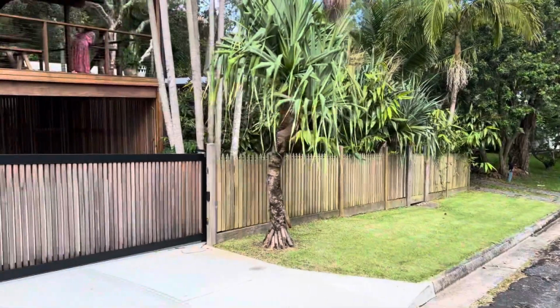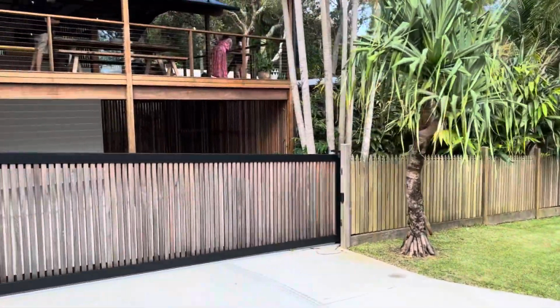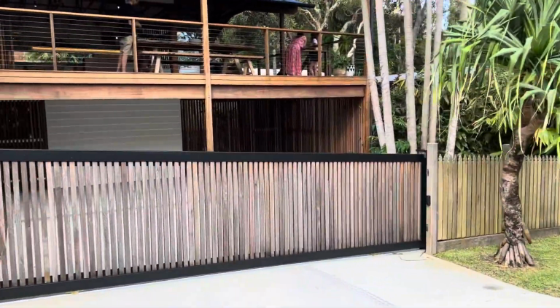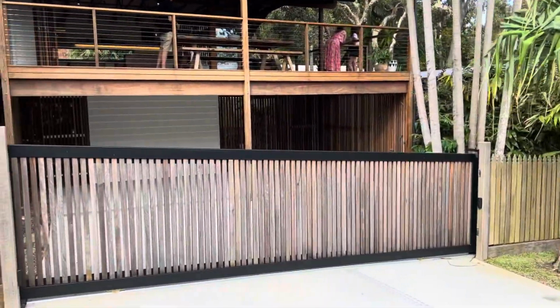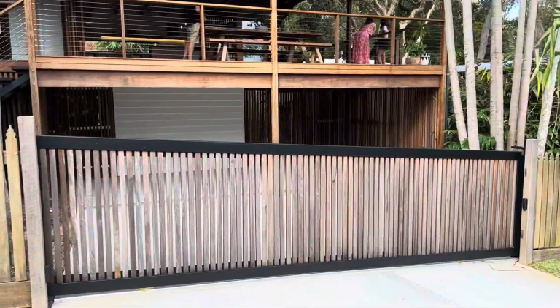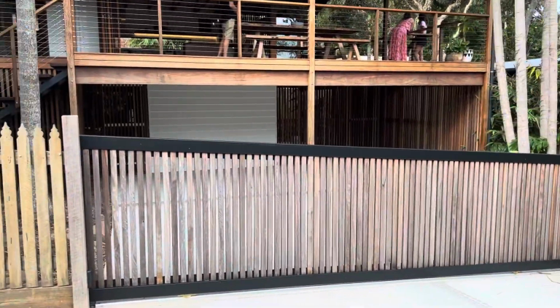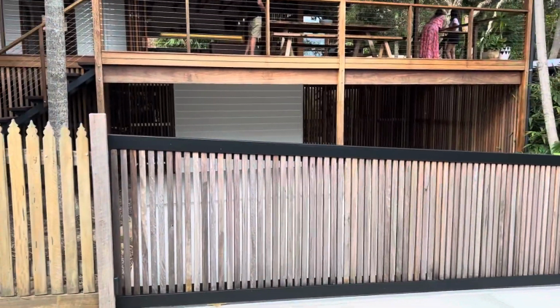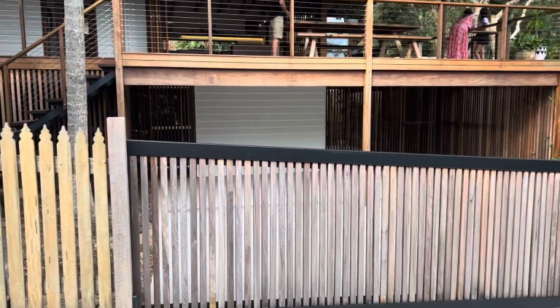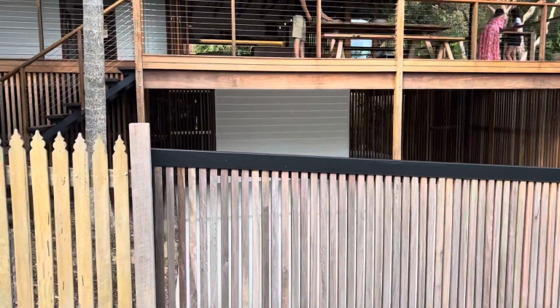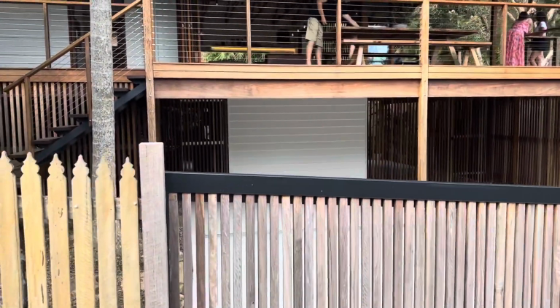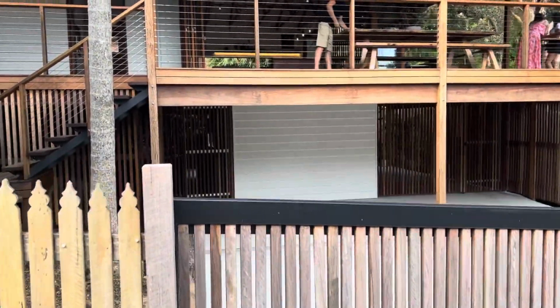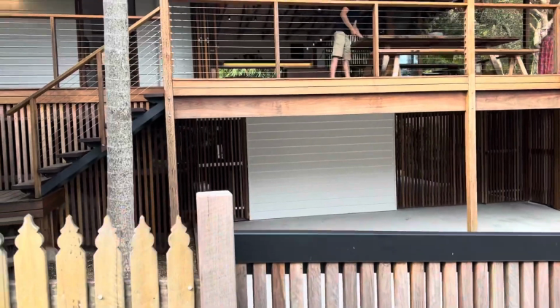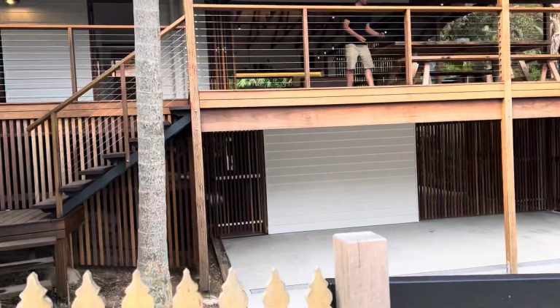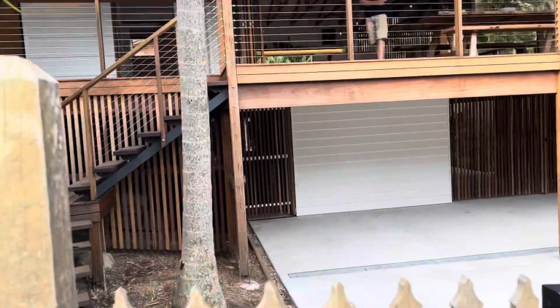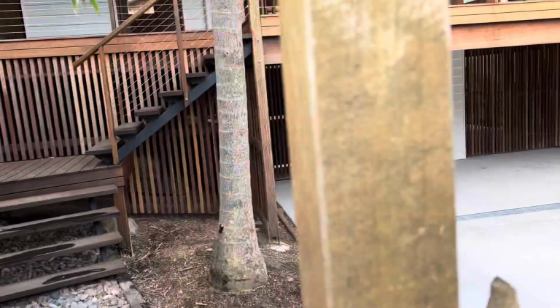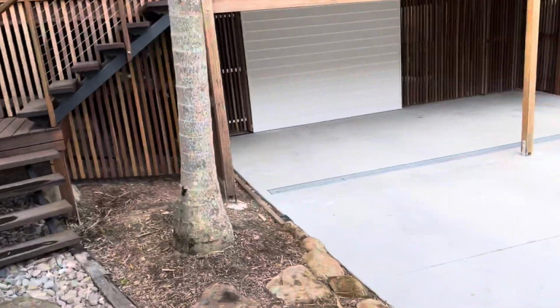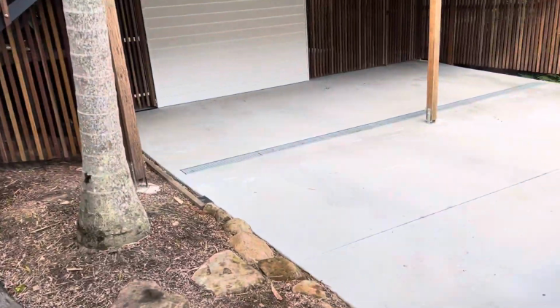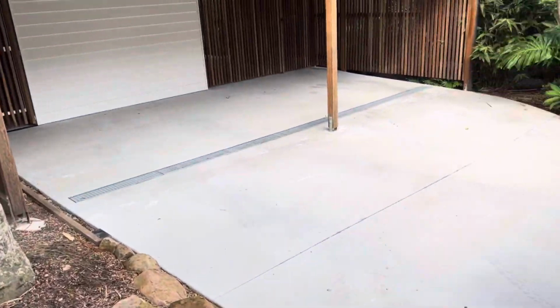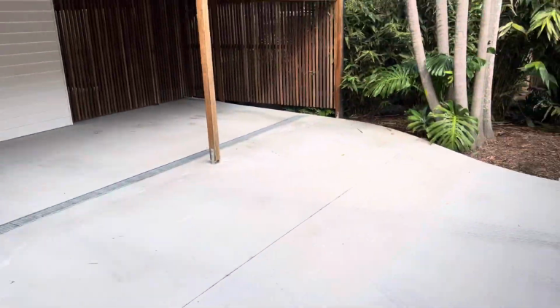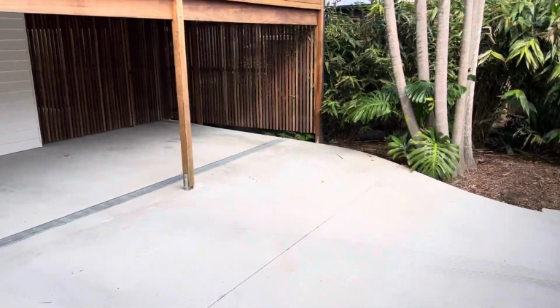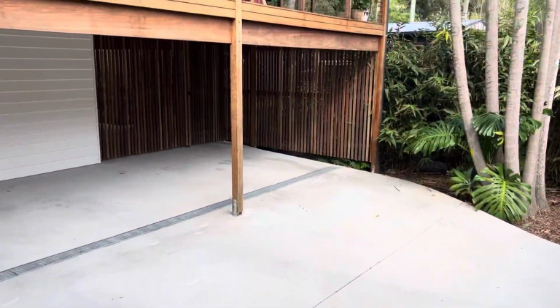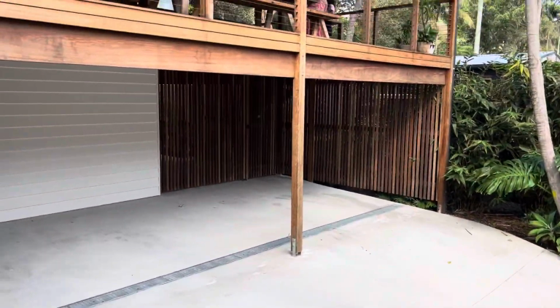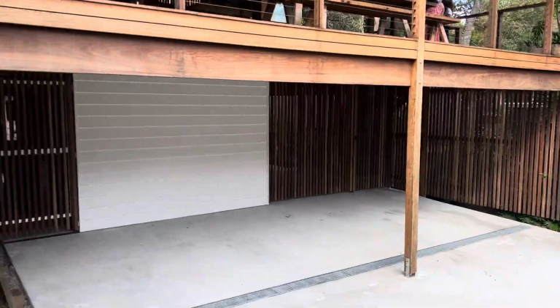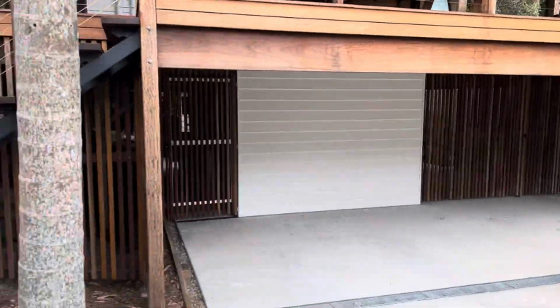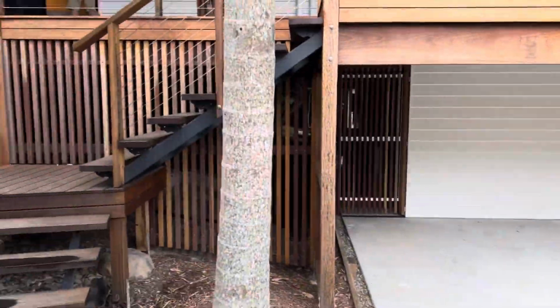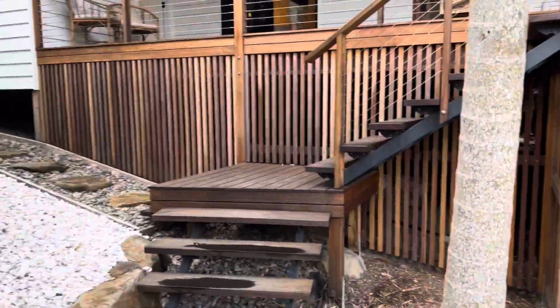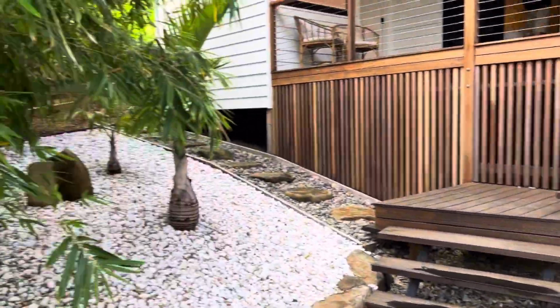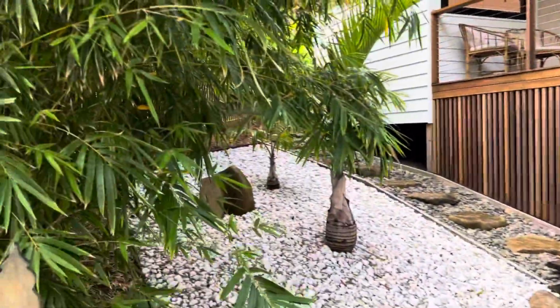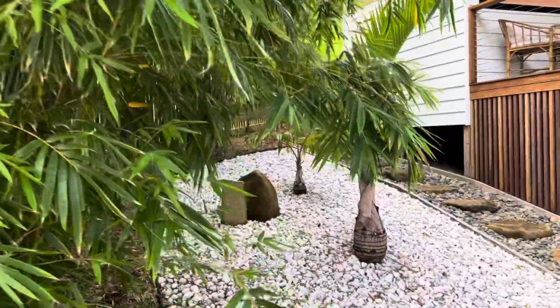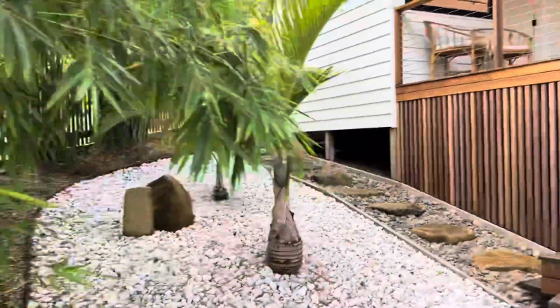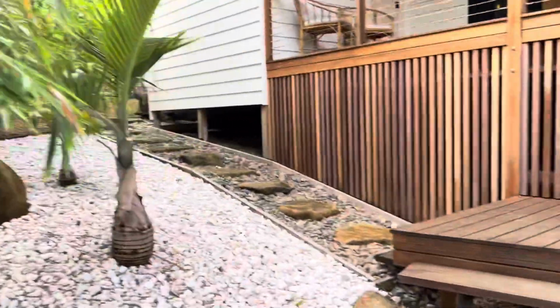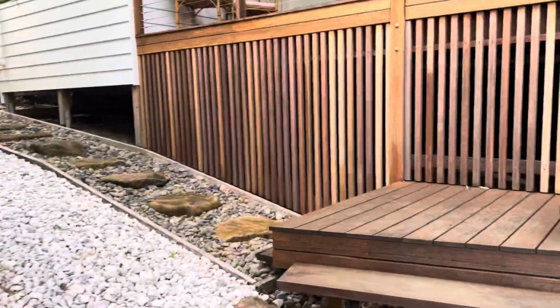It's got a telescopic sliding gate here for parking. Obviously you've got some undercover parking space through there, completely sealed. Really nice gardens through here.